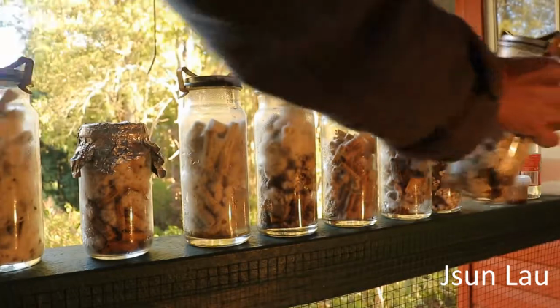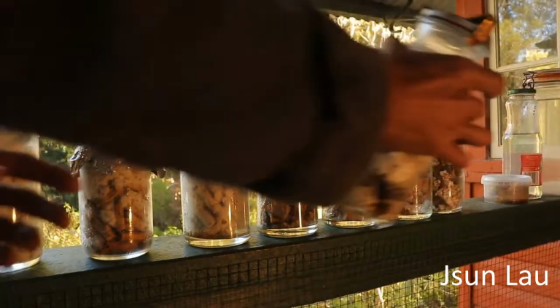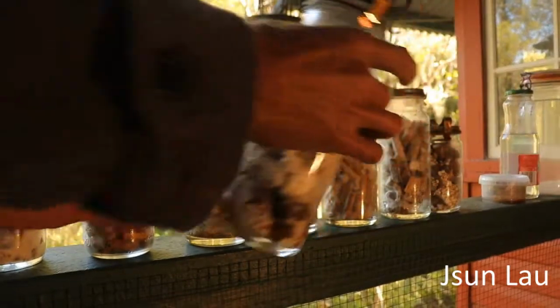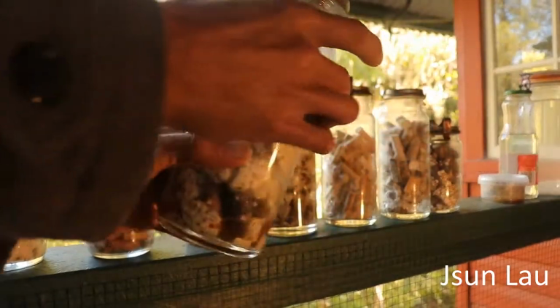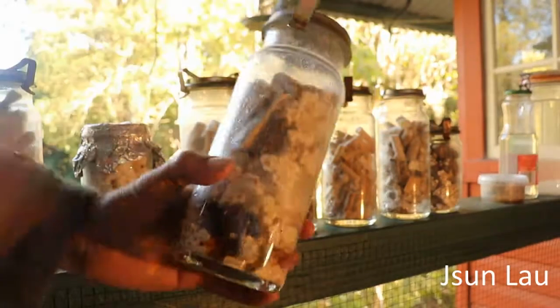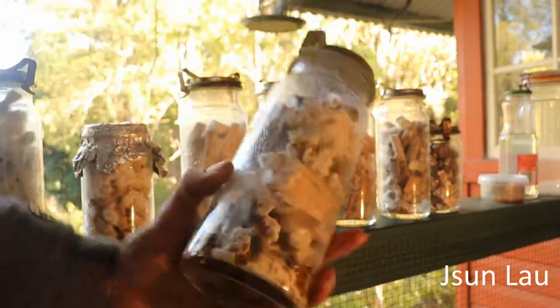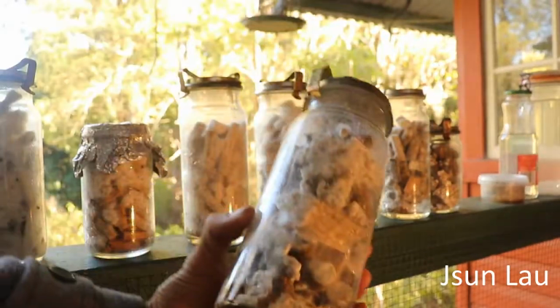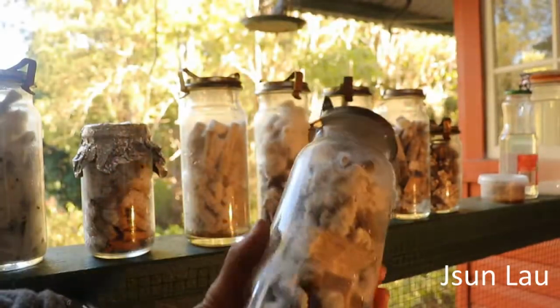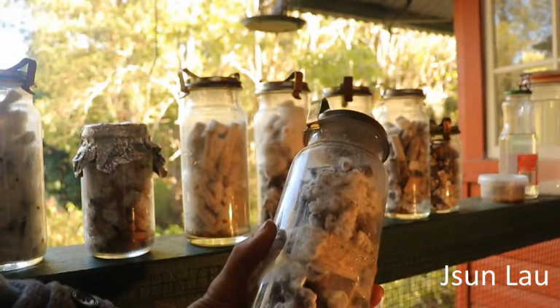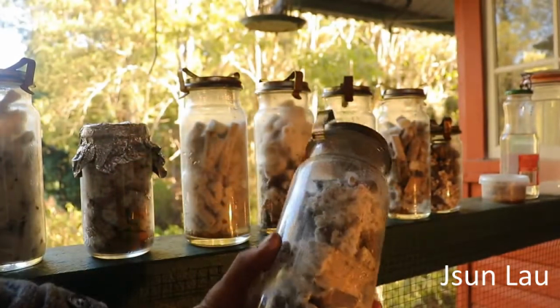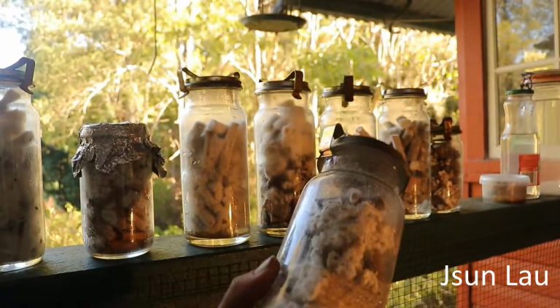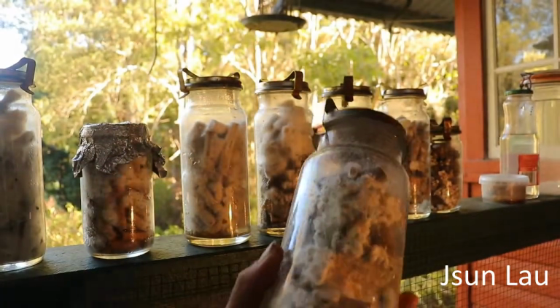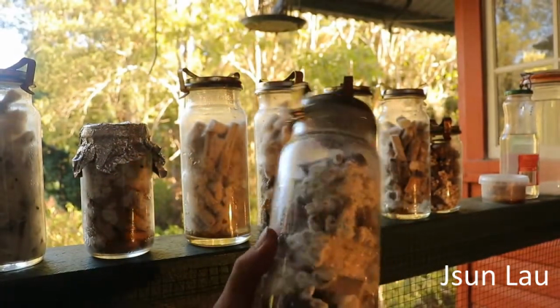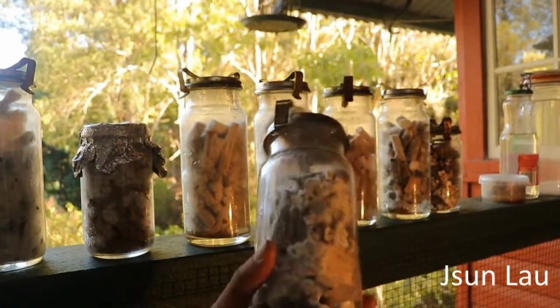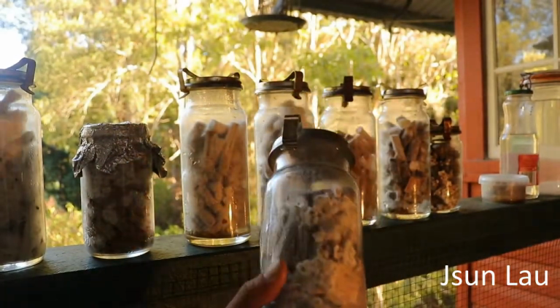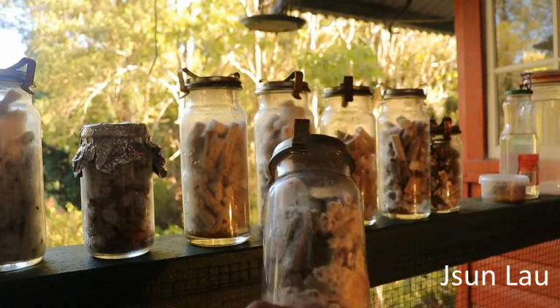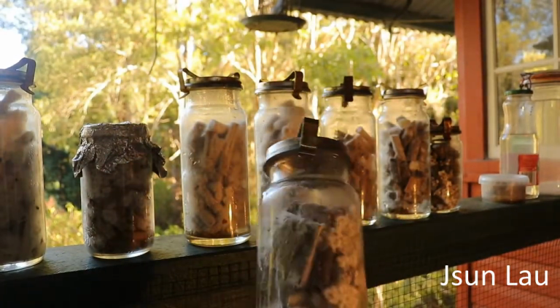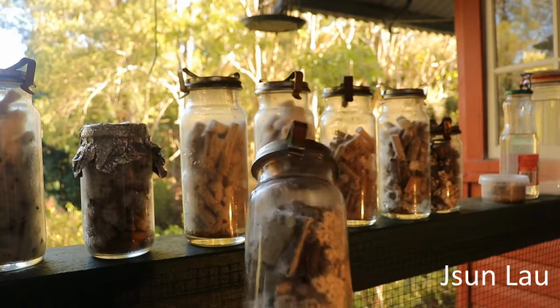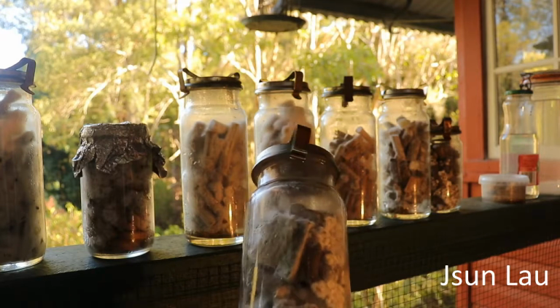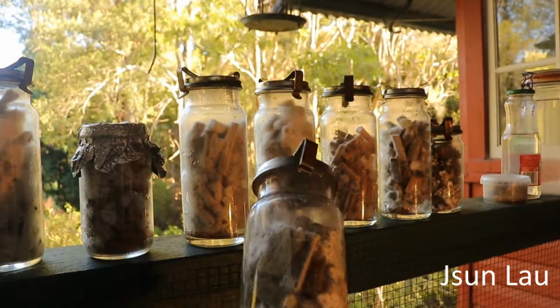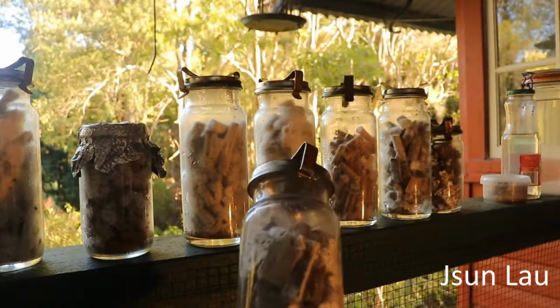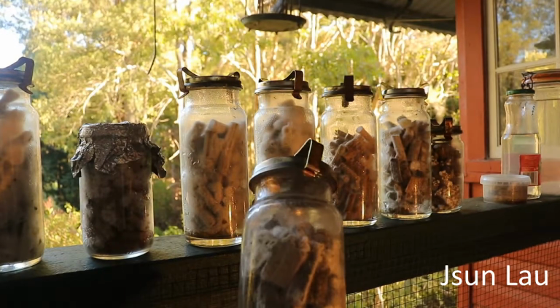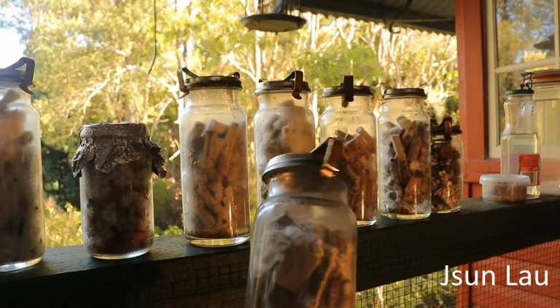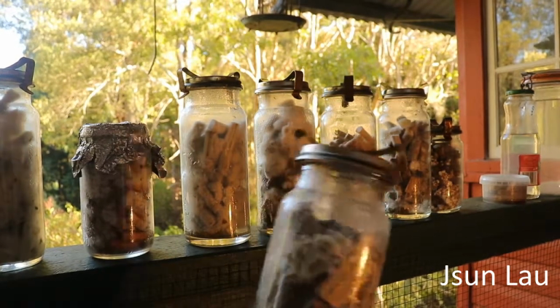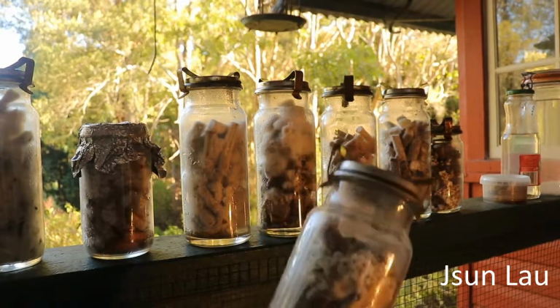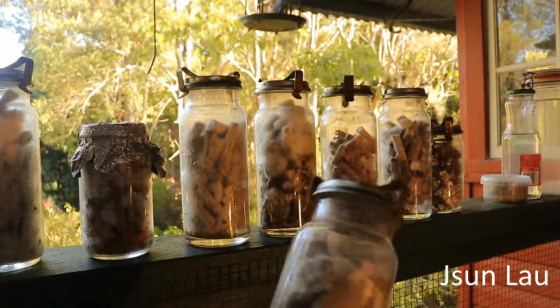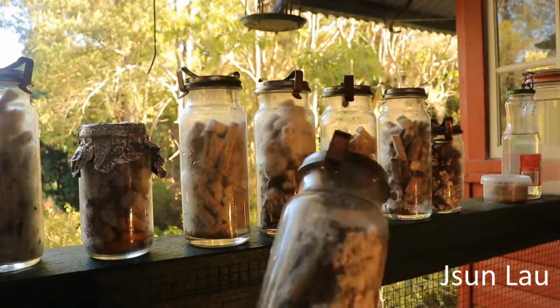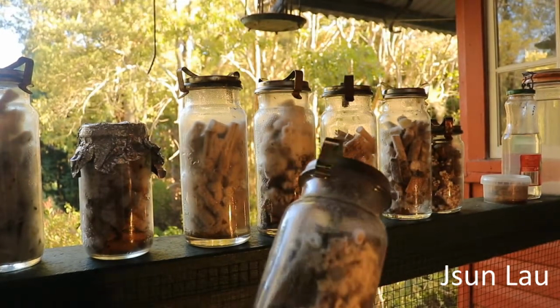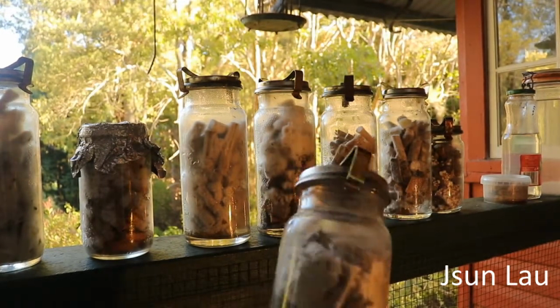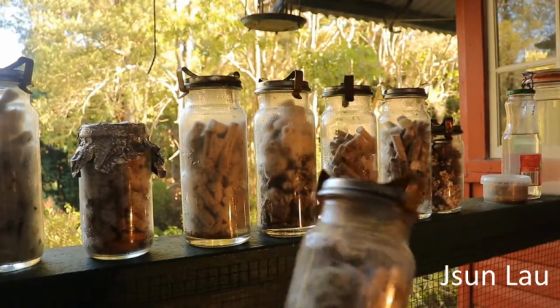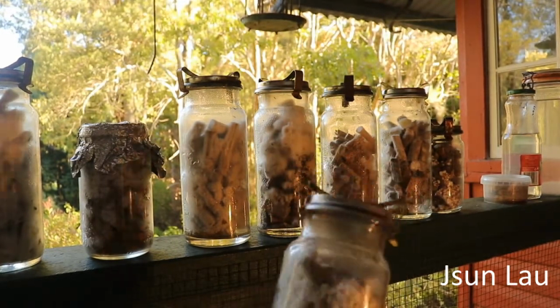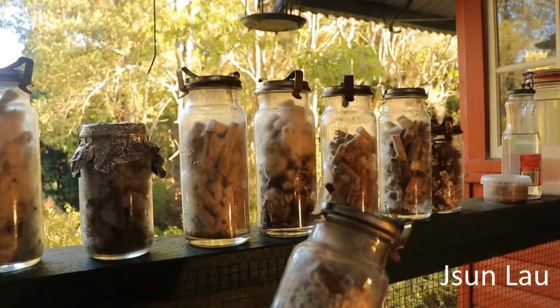Agrocybe agriata, or poplar mushroom, using grain spawn on privet chunks.